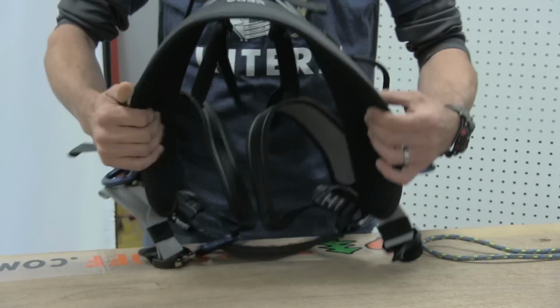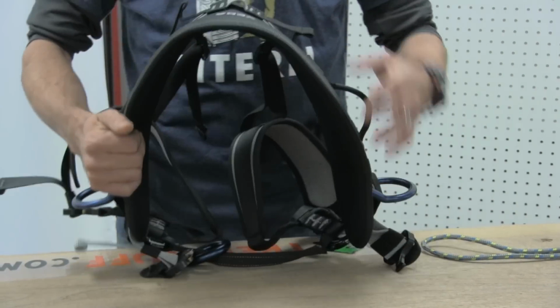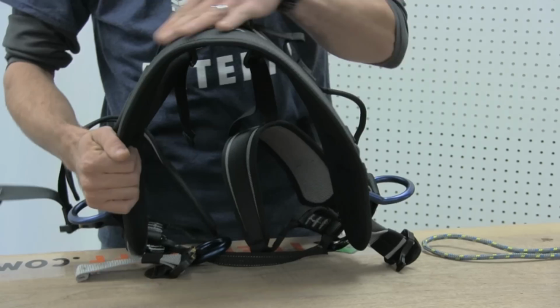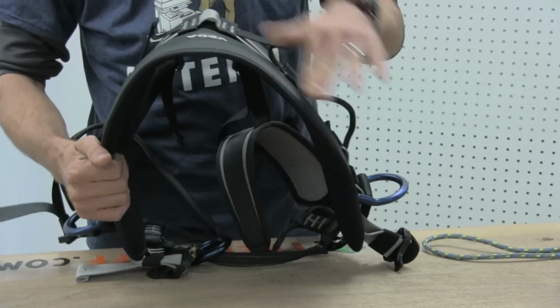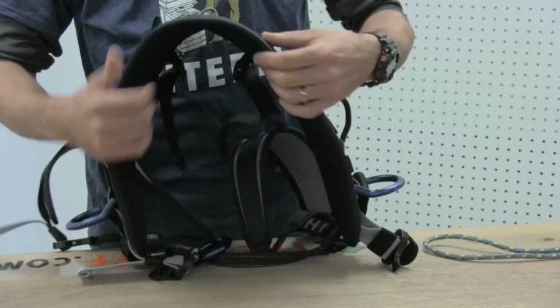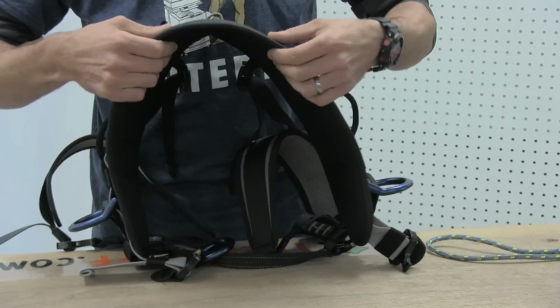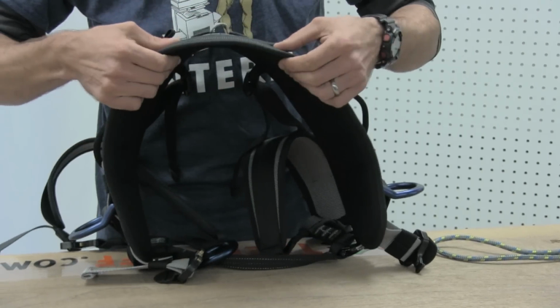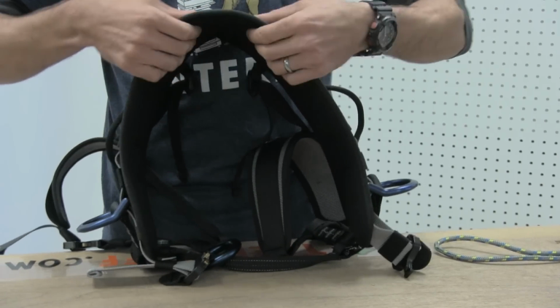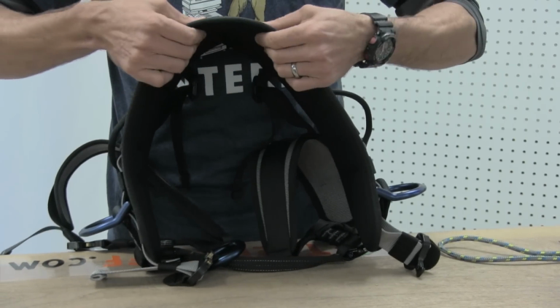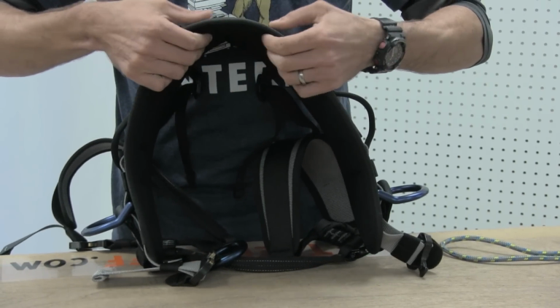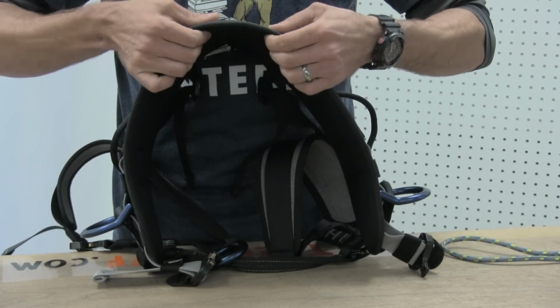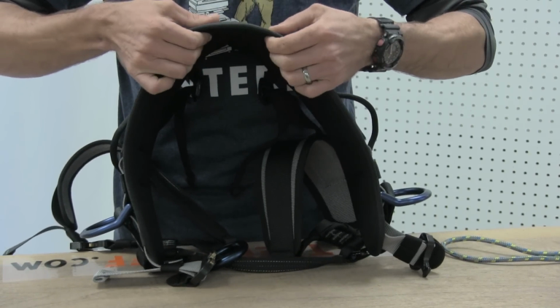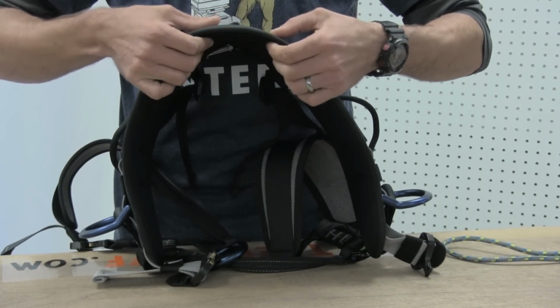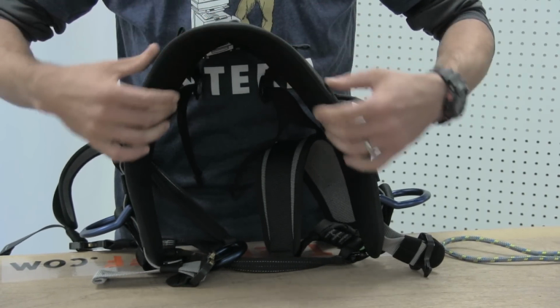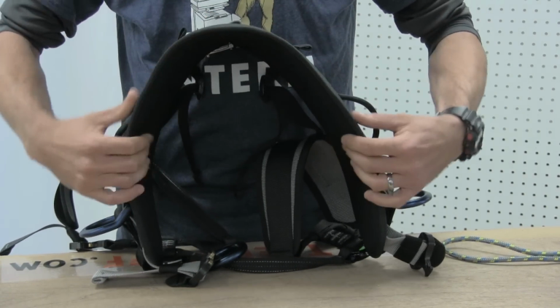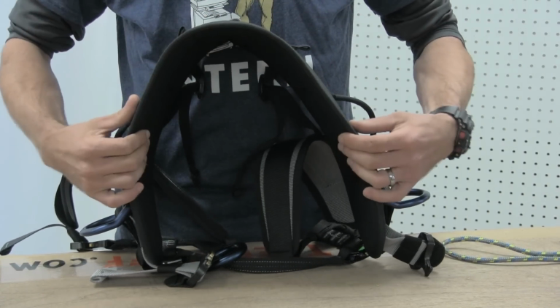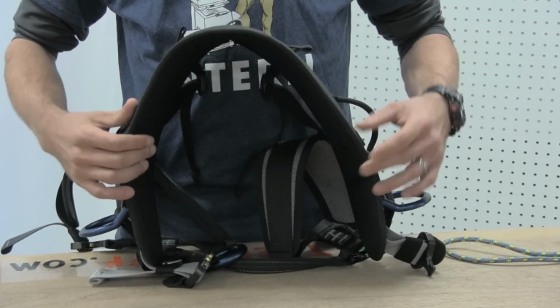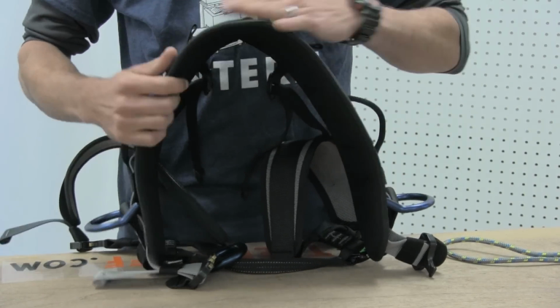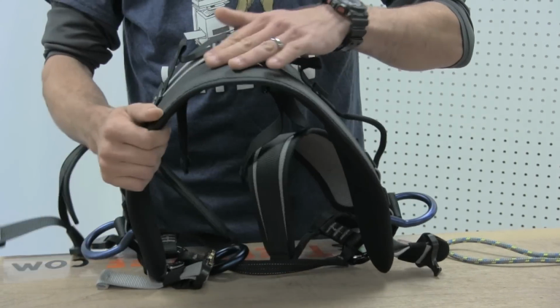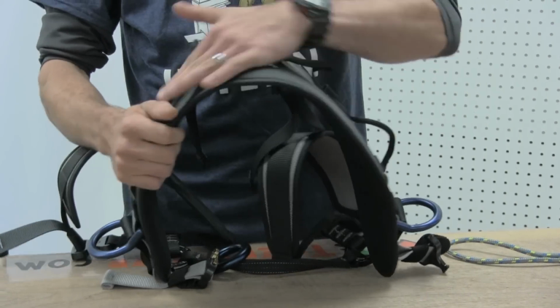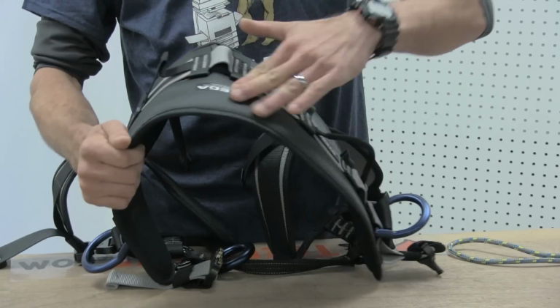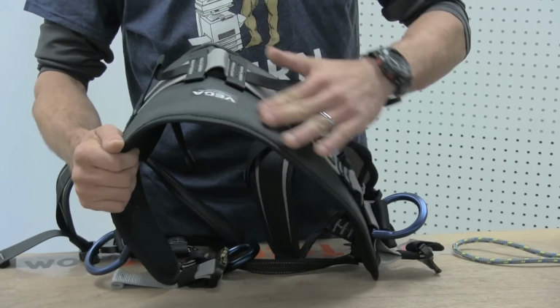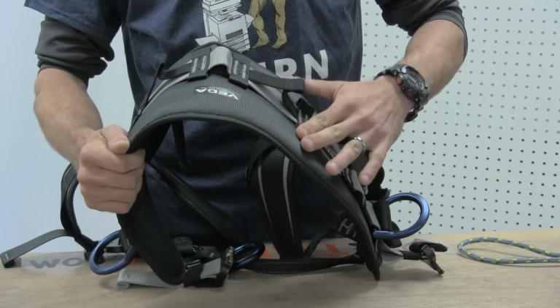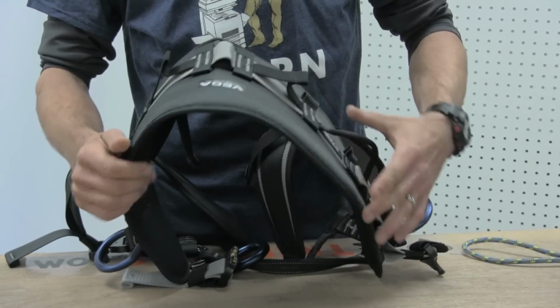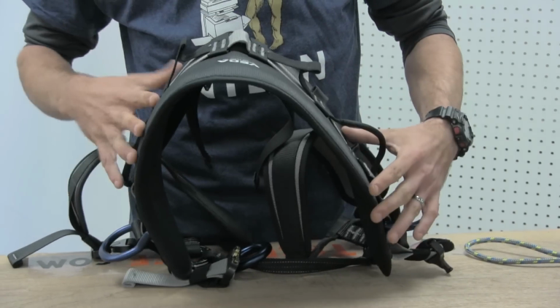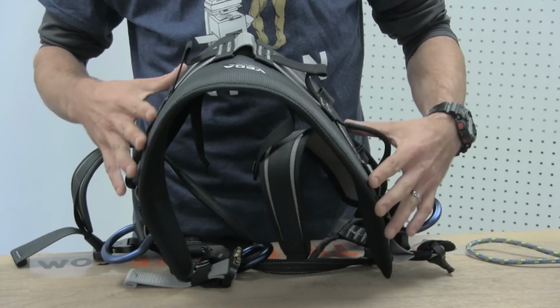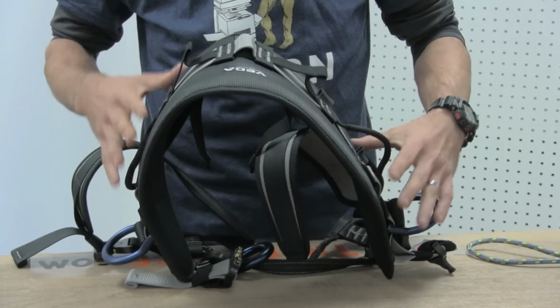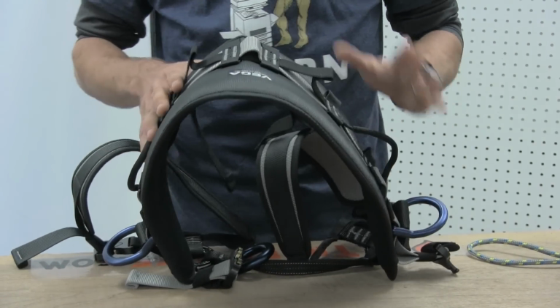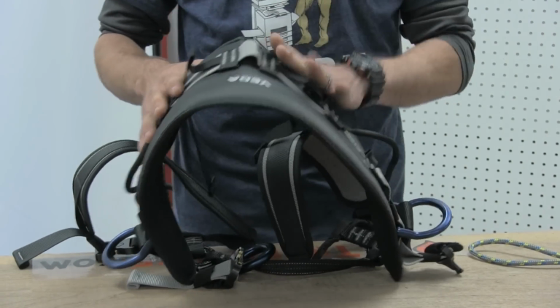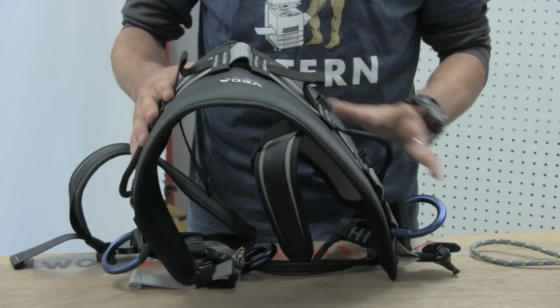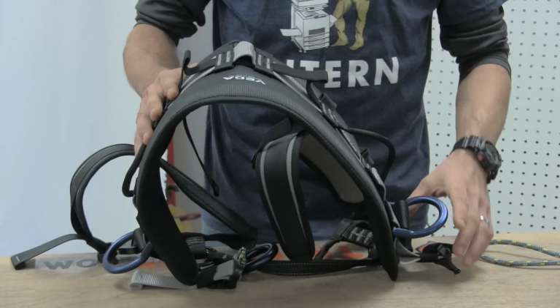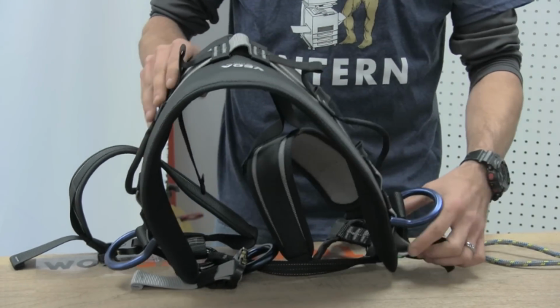The back padding is very similar to the leg padding — it's got a nice dense foam but it's very flat. It doesn't have any fabric on top that'll pick or pull, so it should last very well.